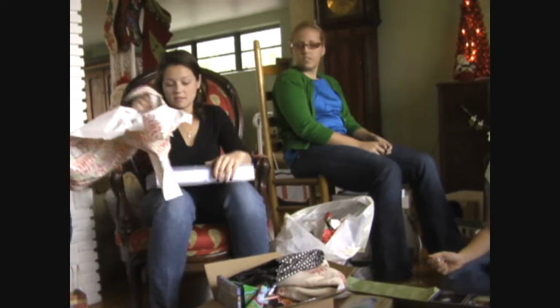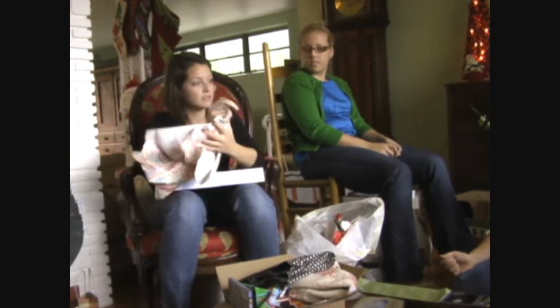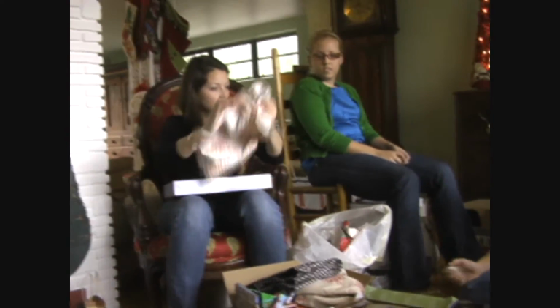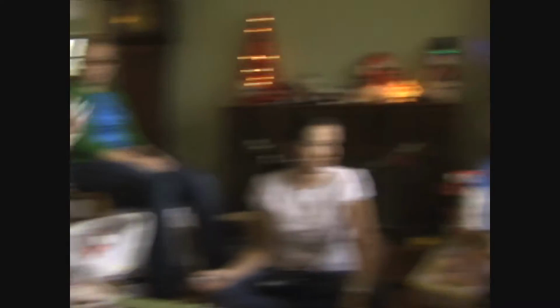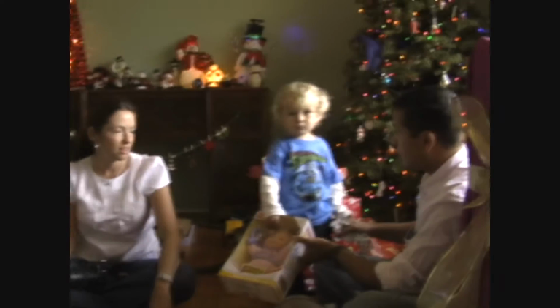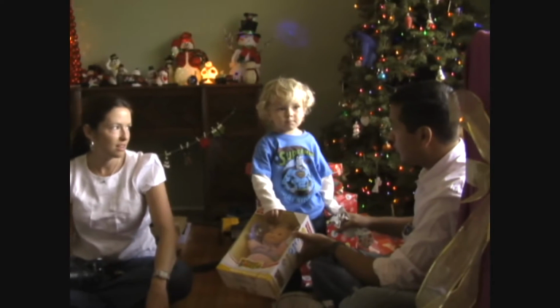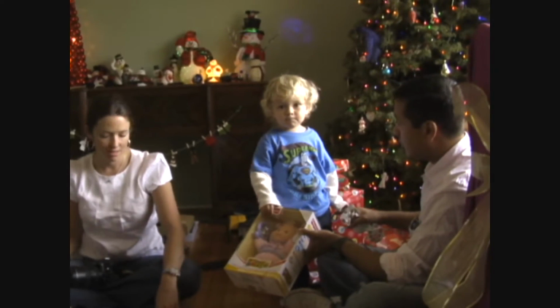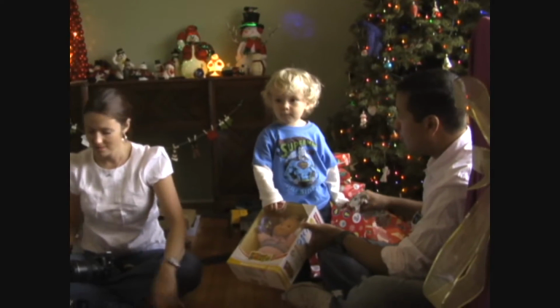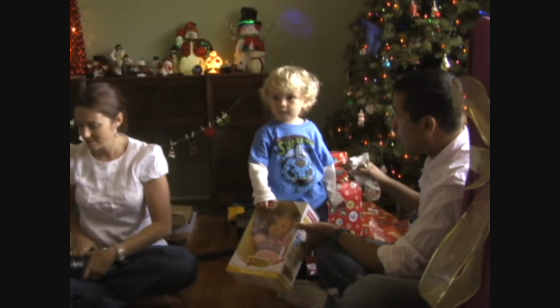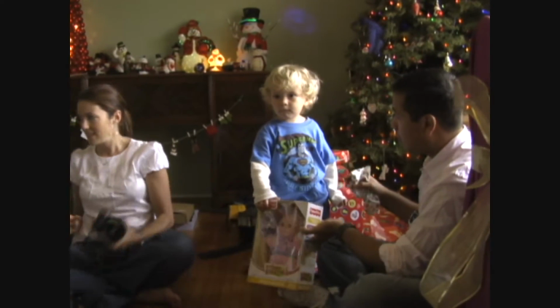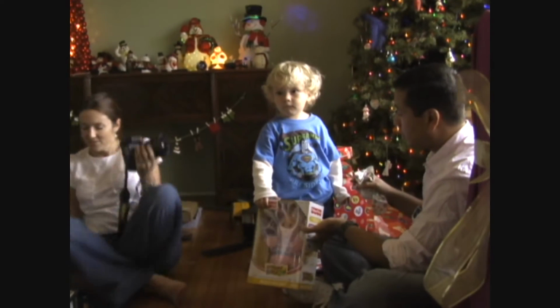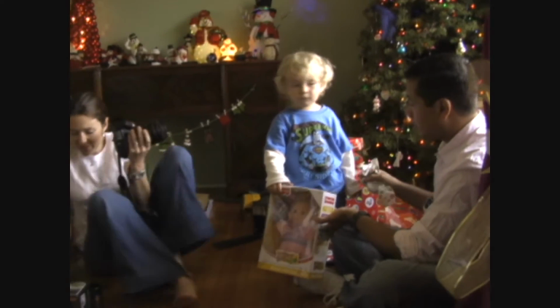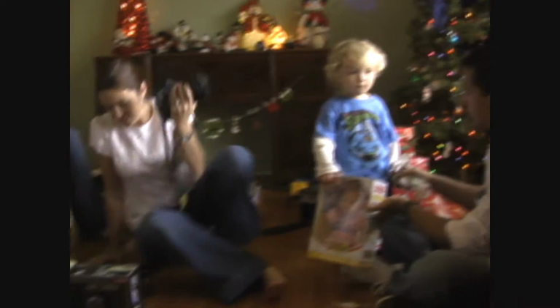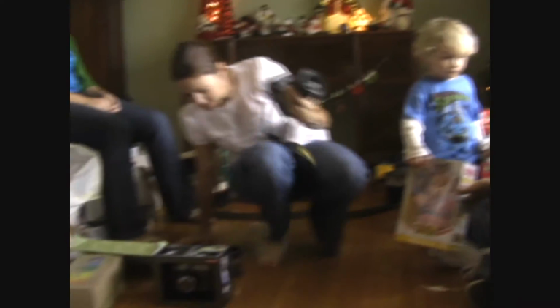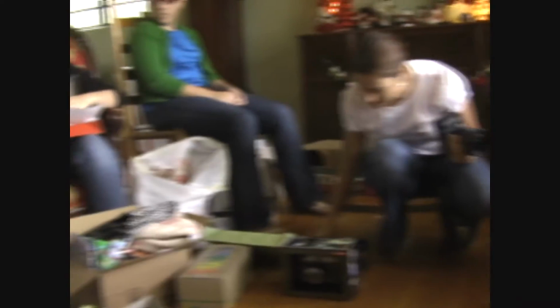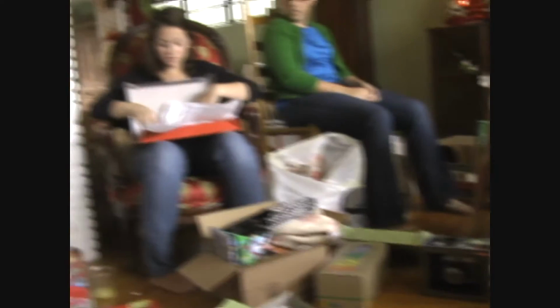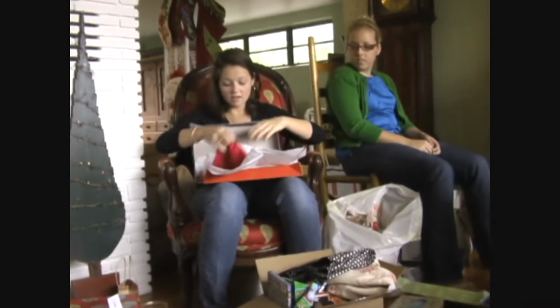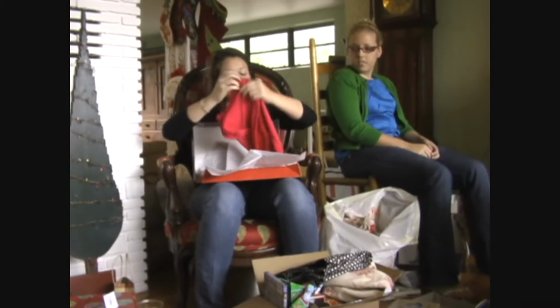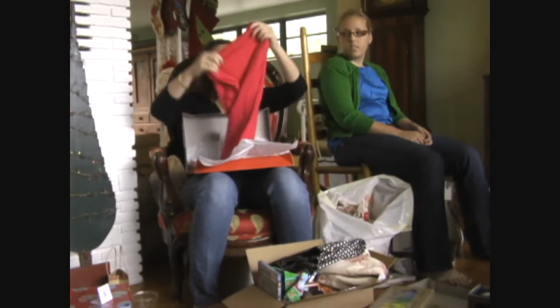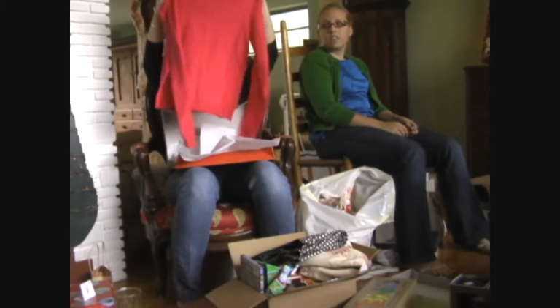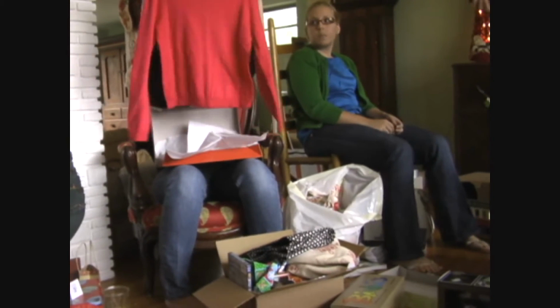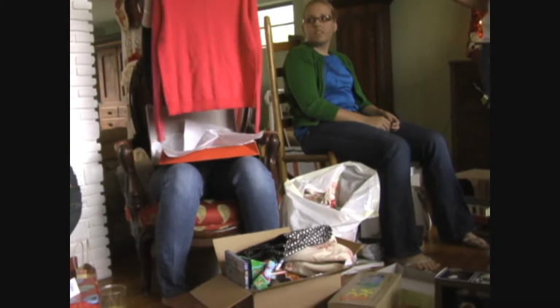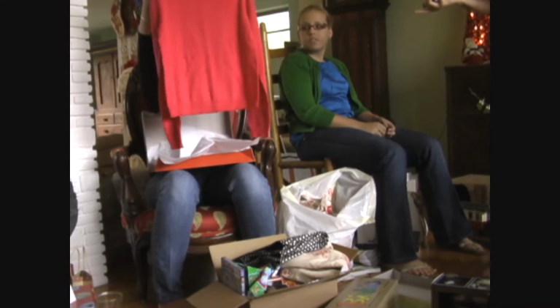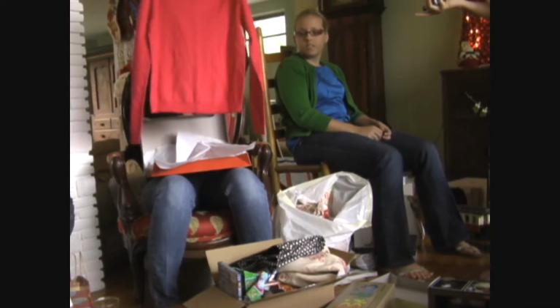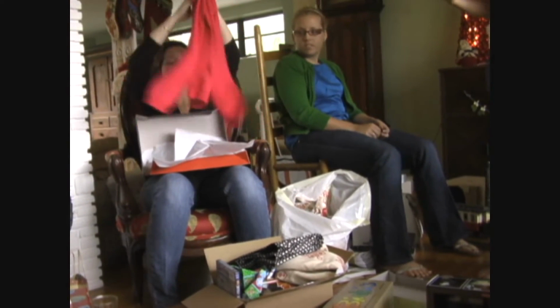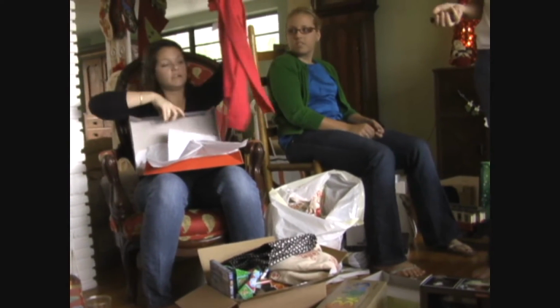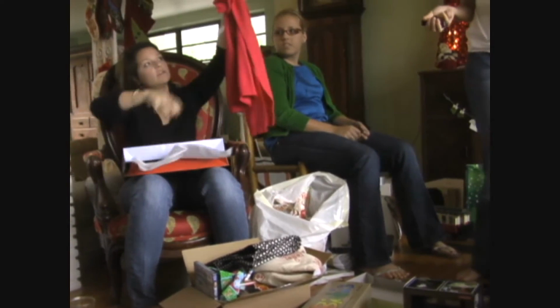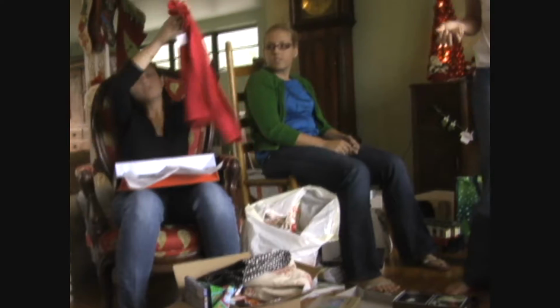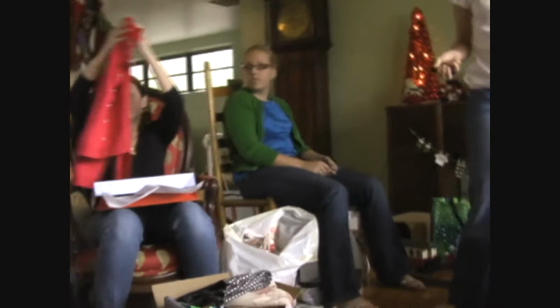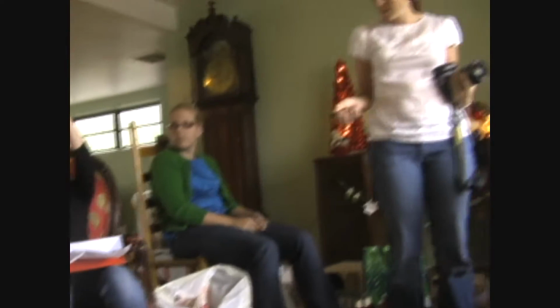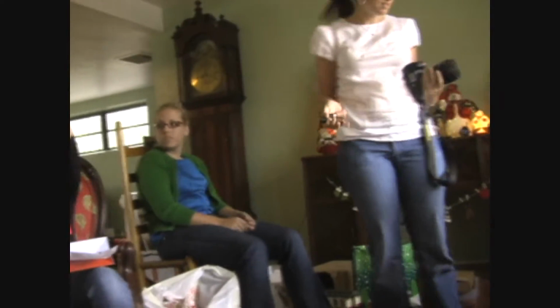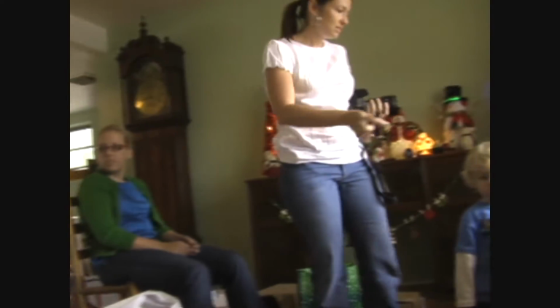Do you want to take that ribbon off? It might be something for Owen under there! You want to see it? I thought you could wear that with the skirt too! Oh, that's a beautiful color! Look at the button!